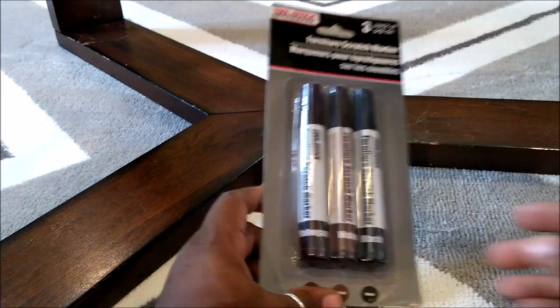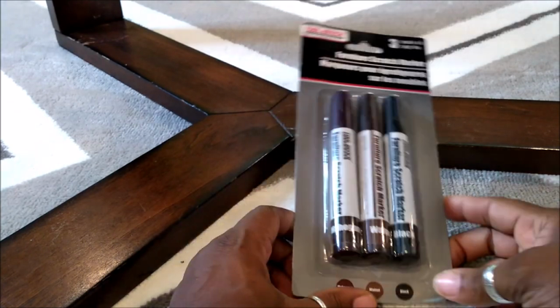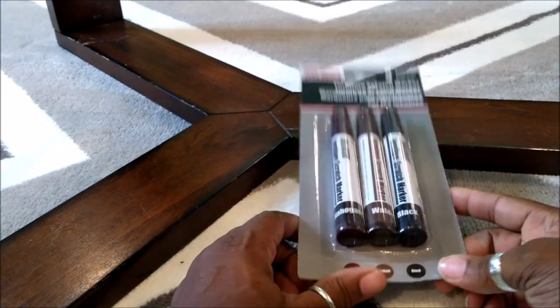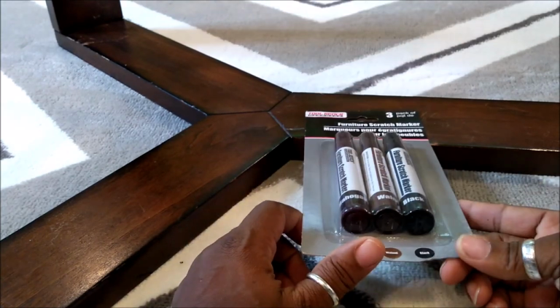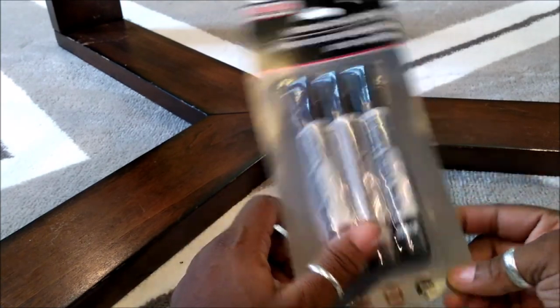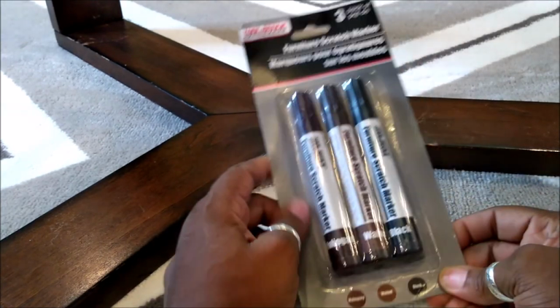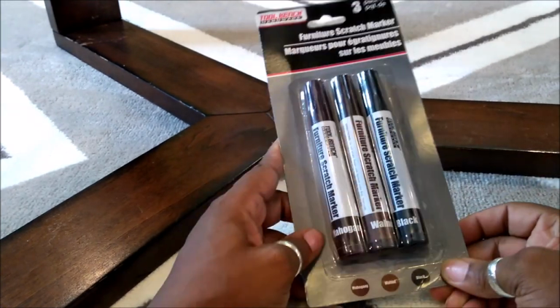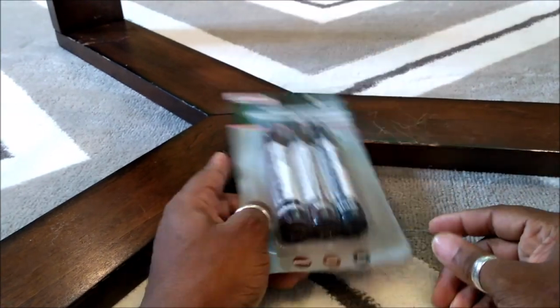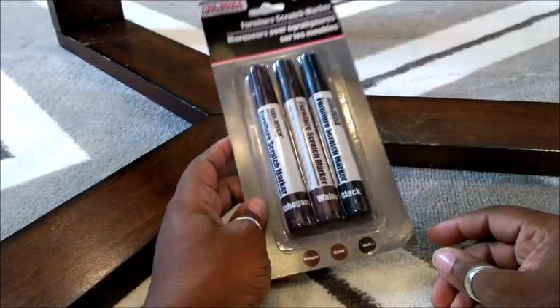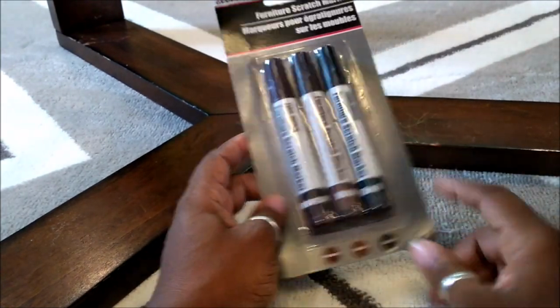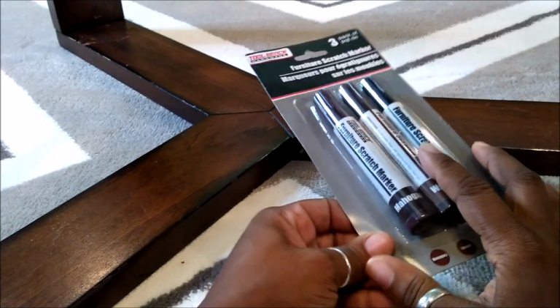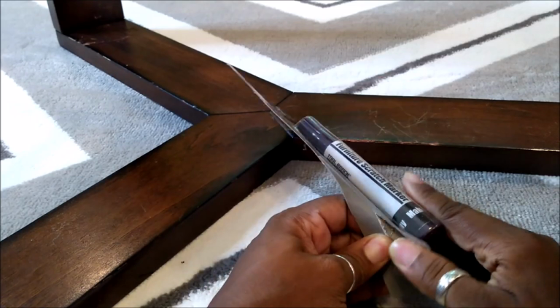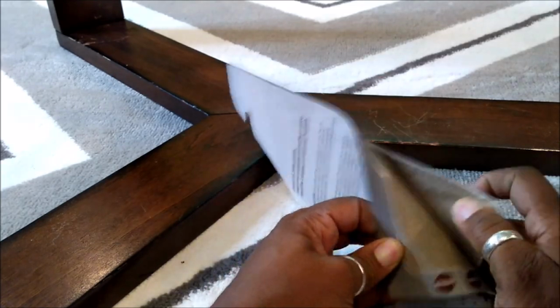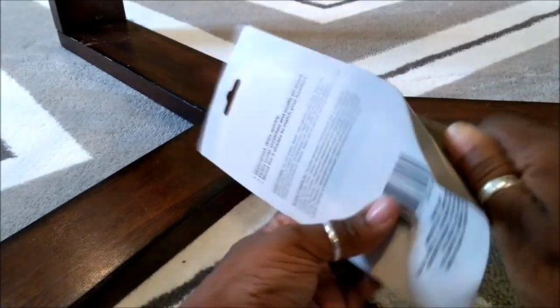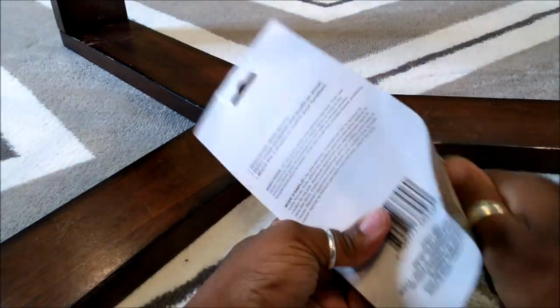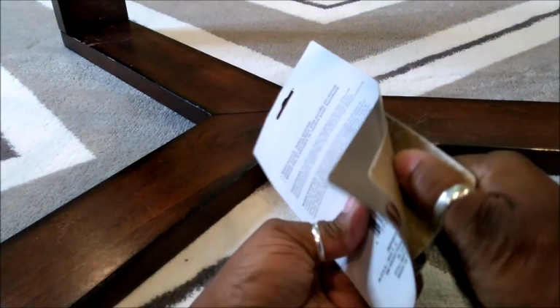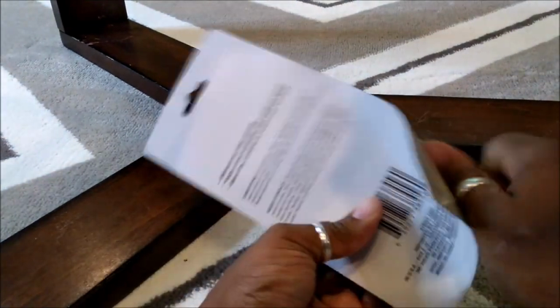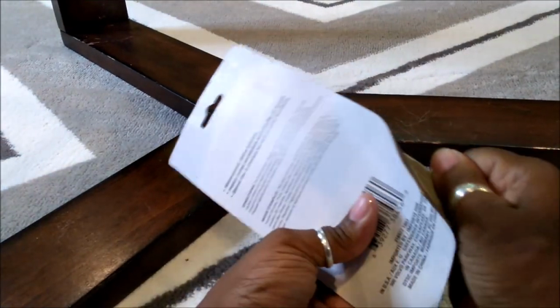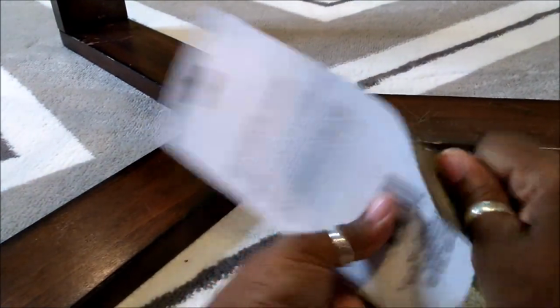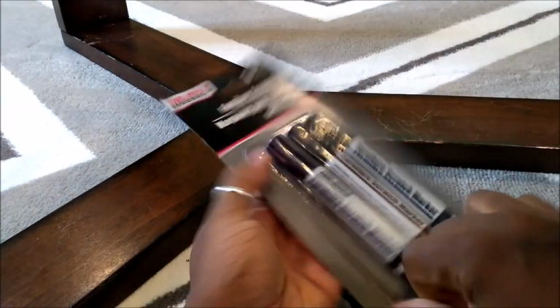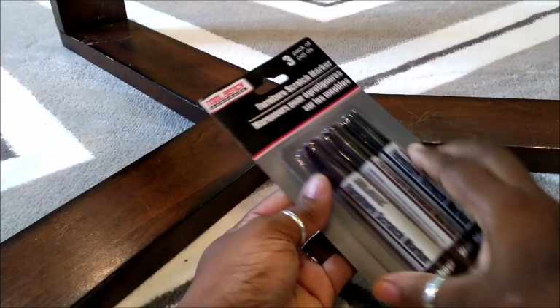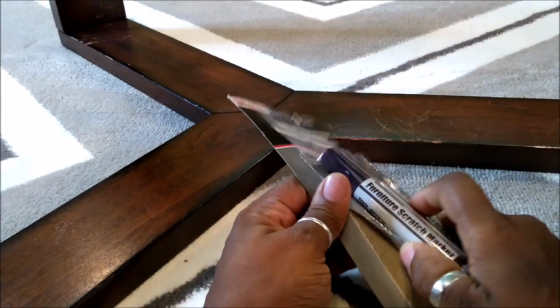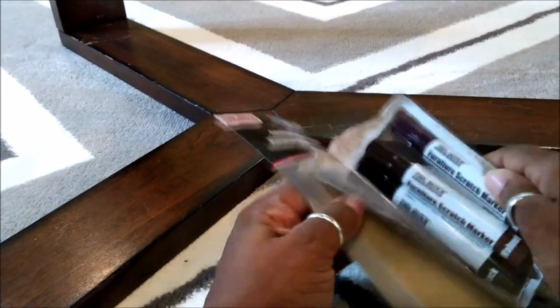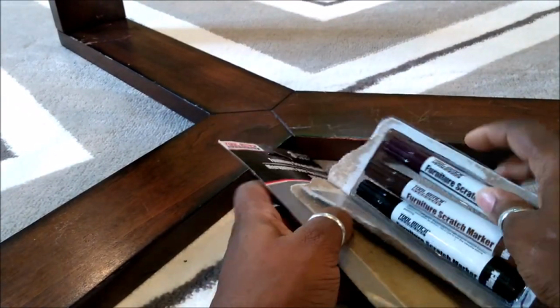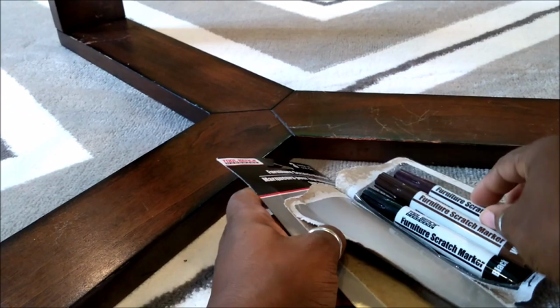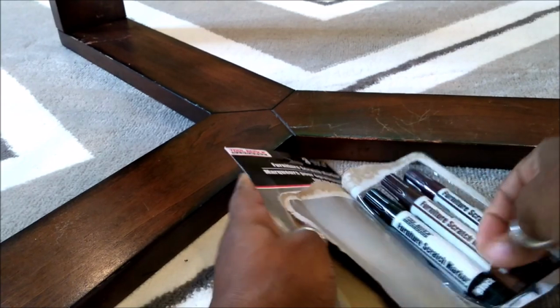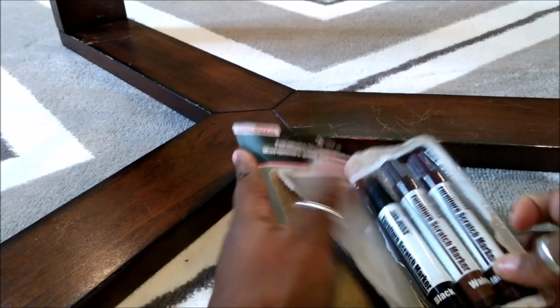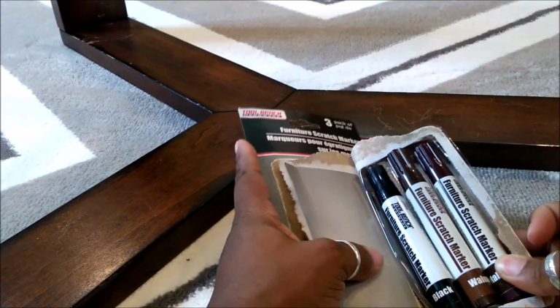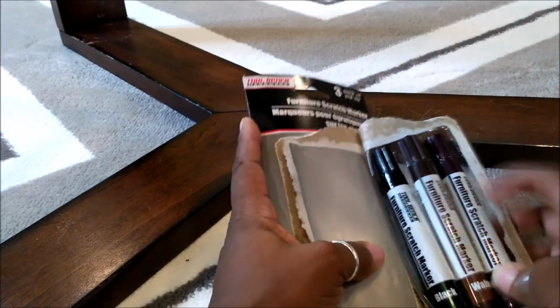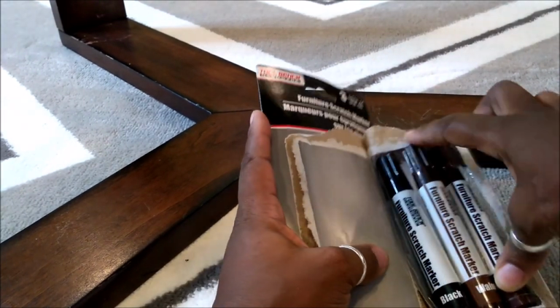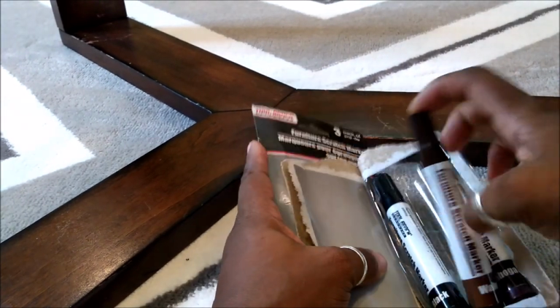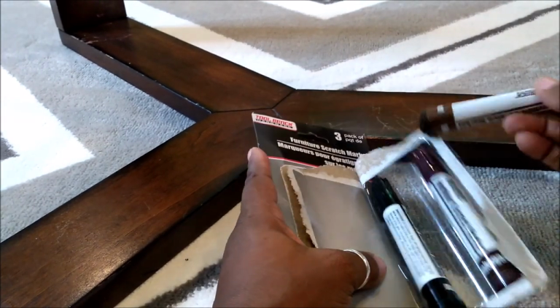I'm going to probably go for the mahogany — I think that's the darker brown. They had another one, maybe I'll go with this one instead.